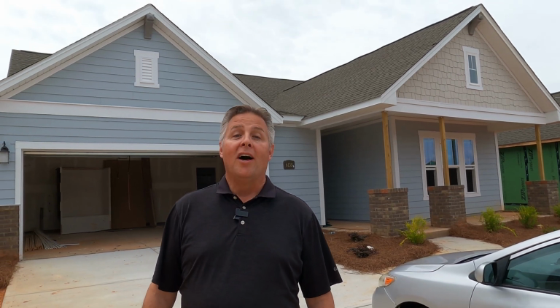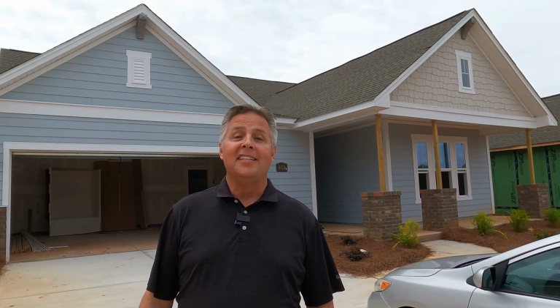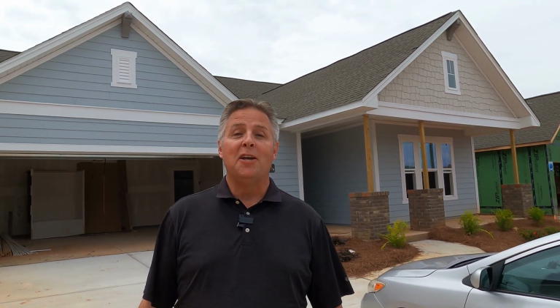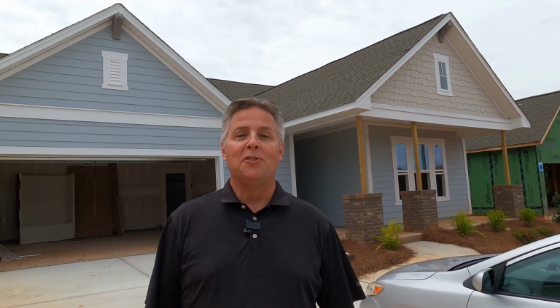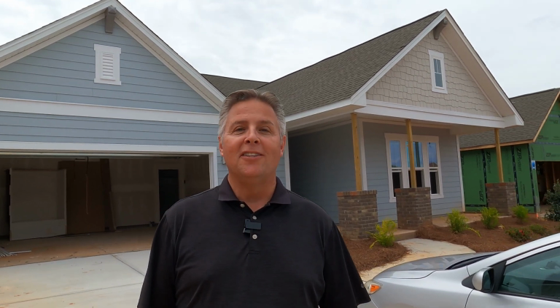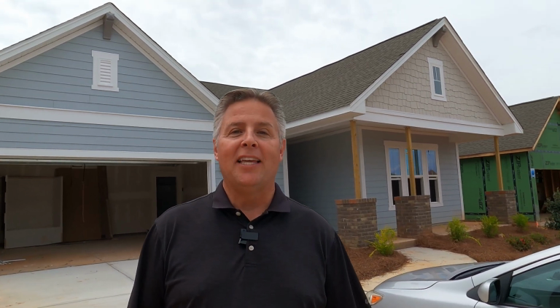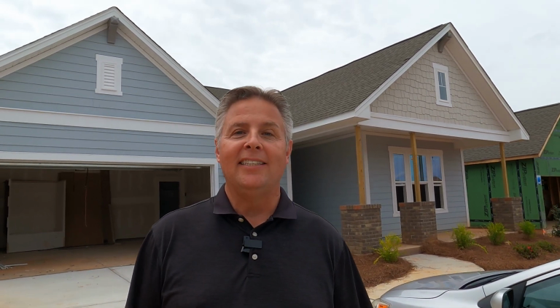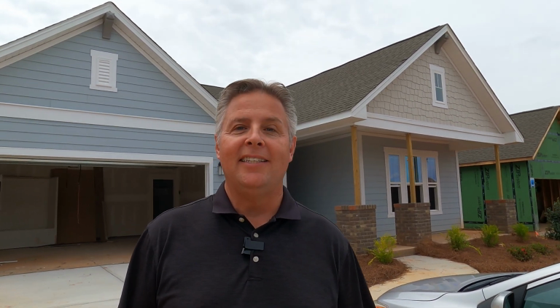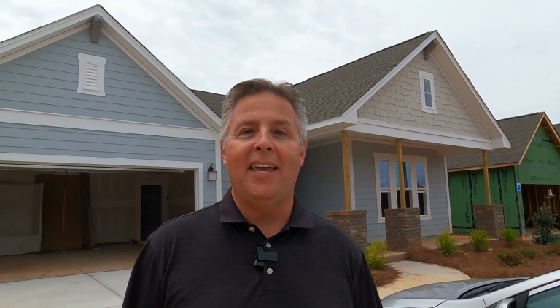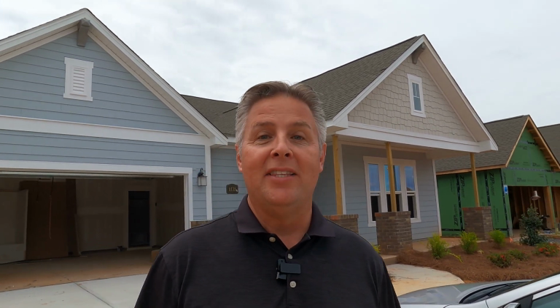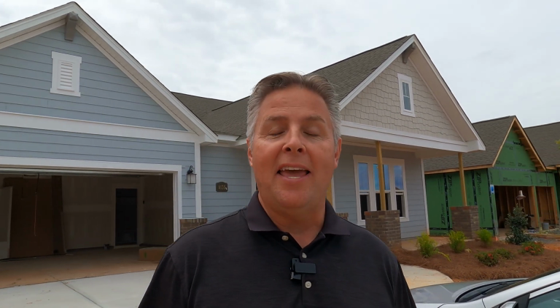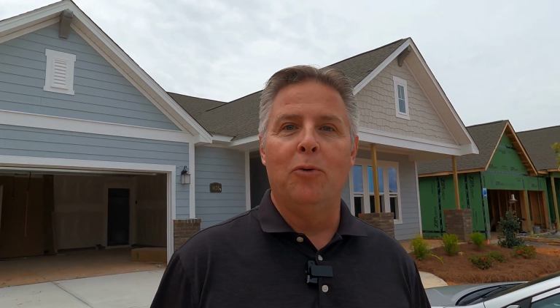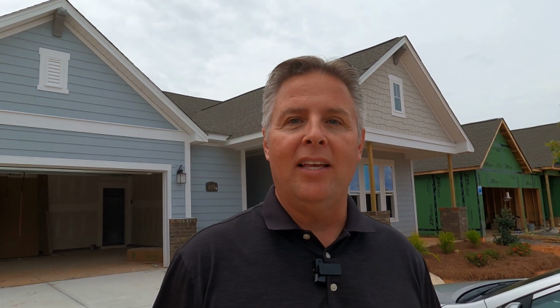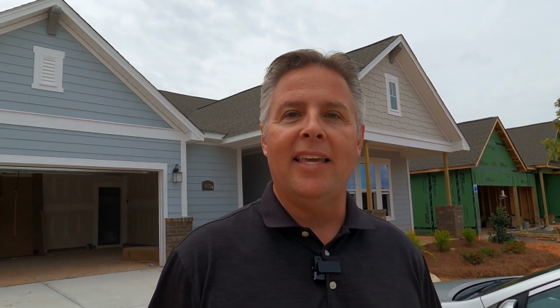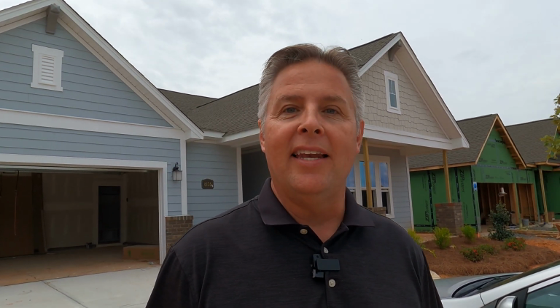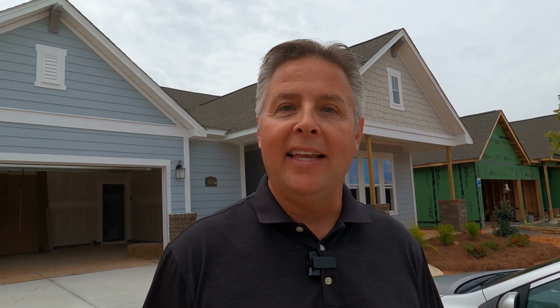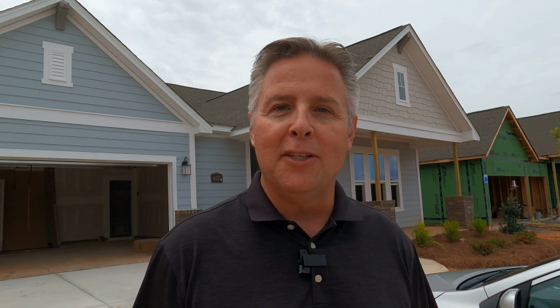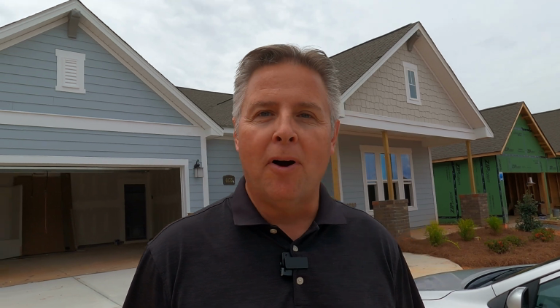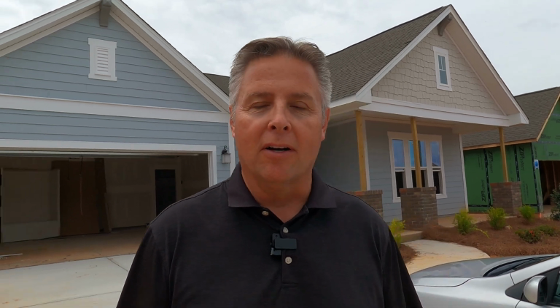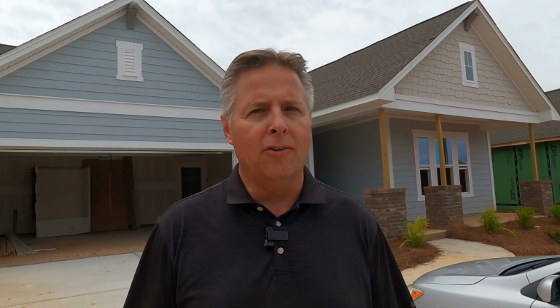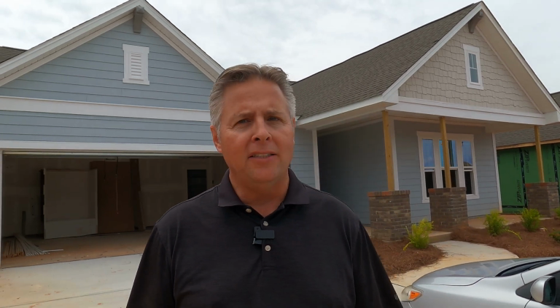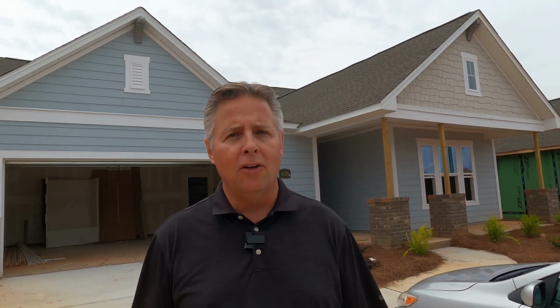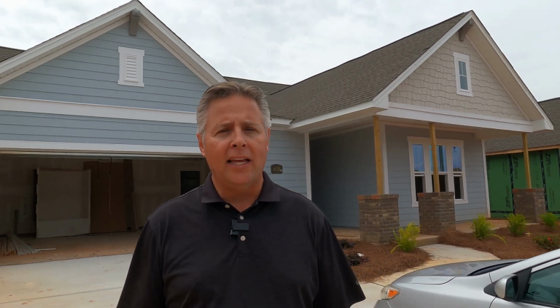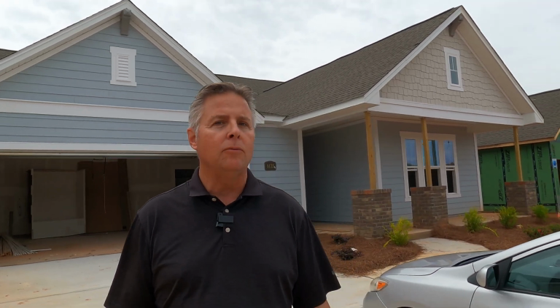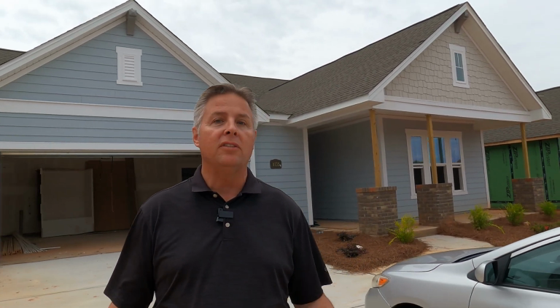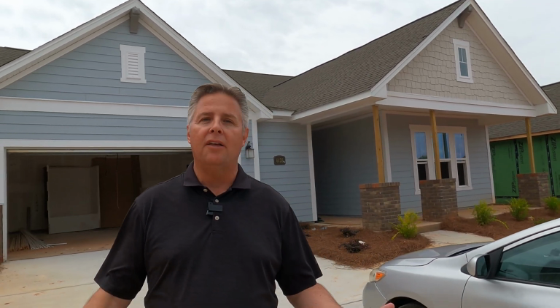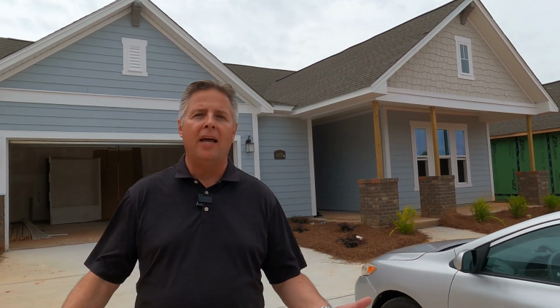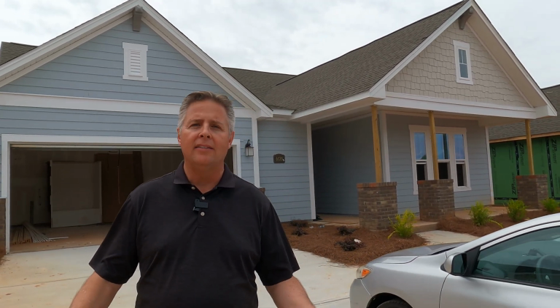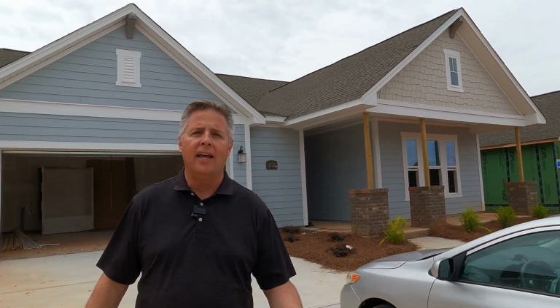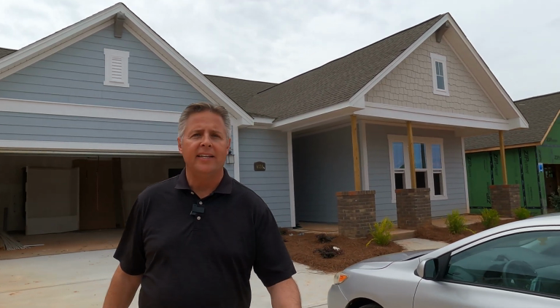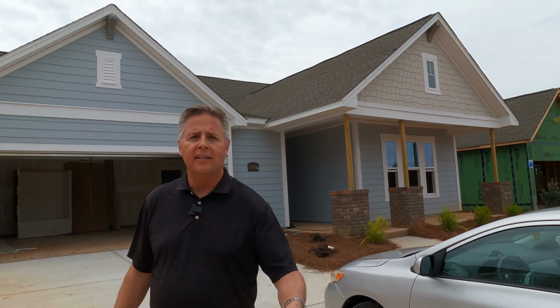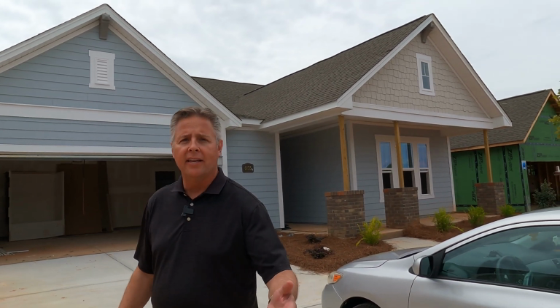Rodney Jones on location today with David Weakley in Ainsley Park. Location, location — we're south of Ballantyne in Indianland.